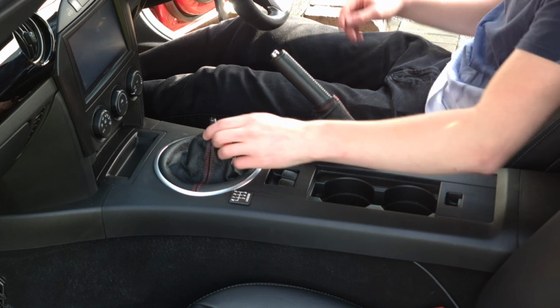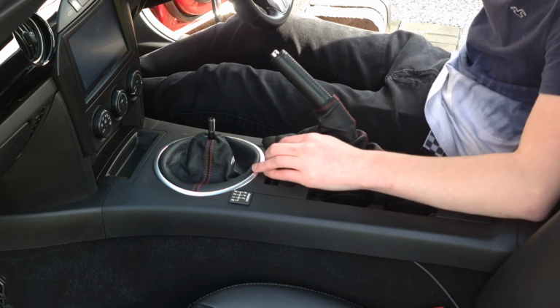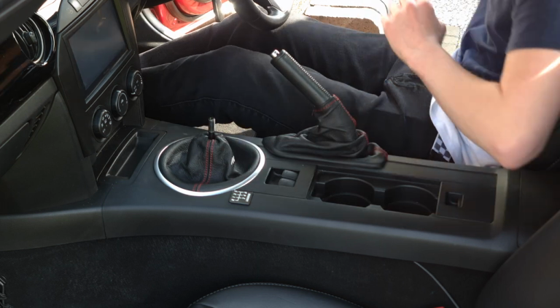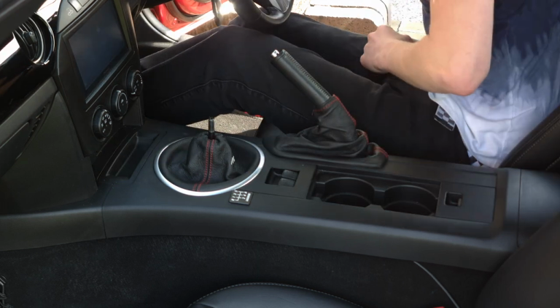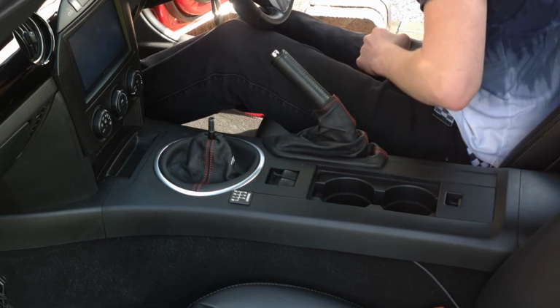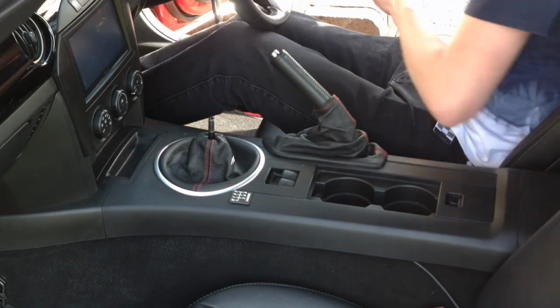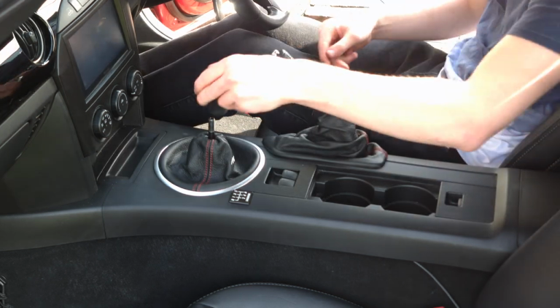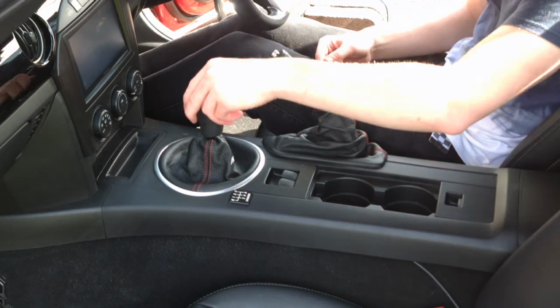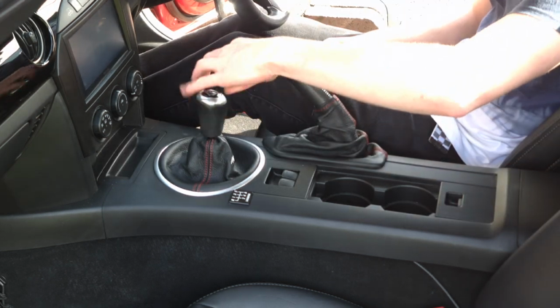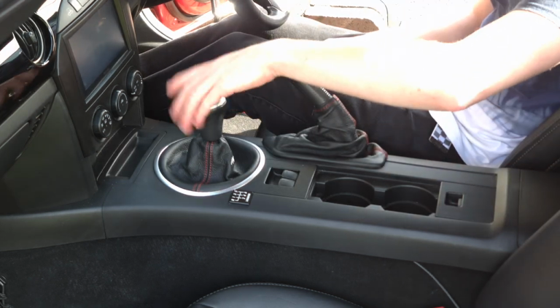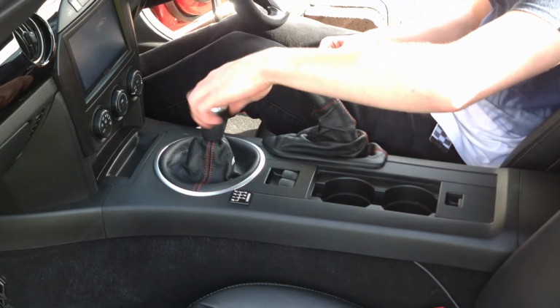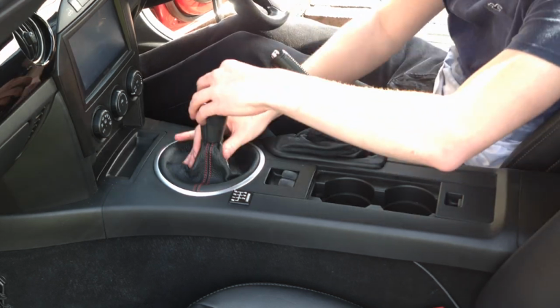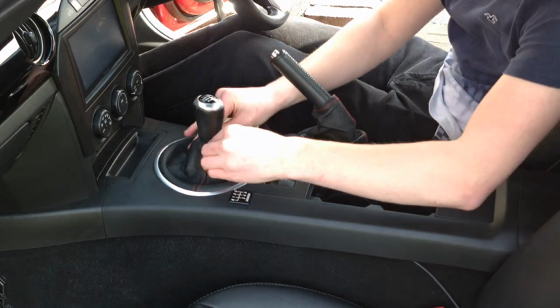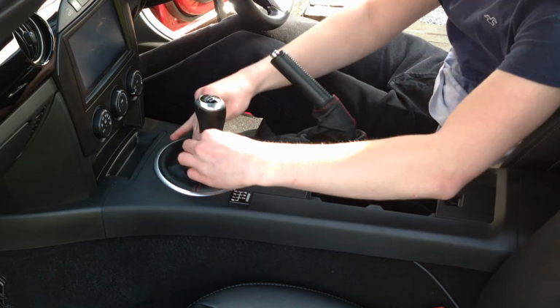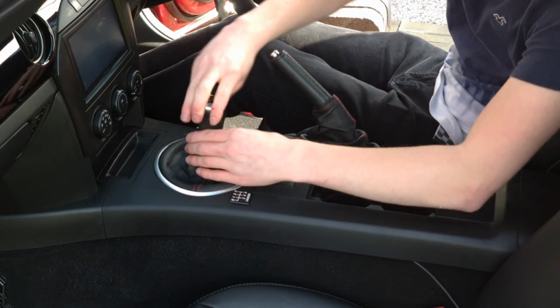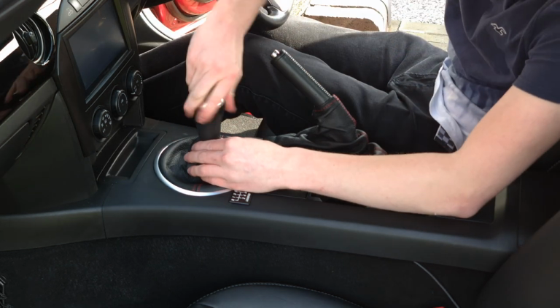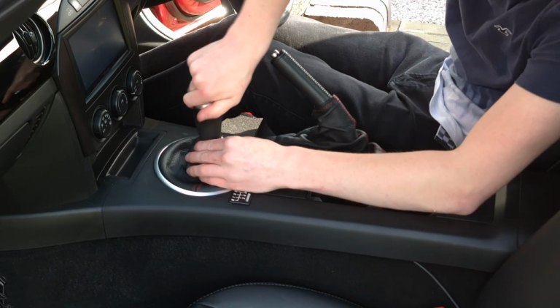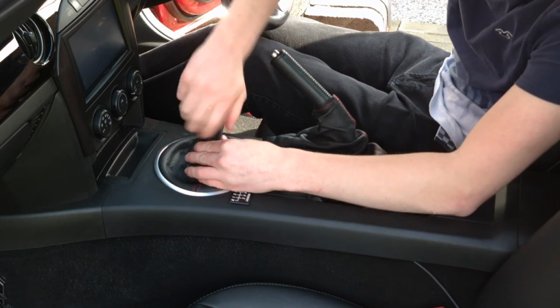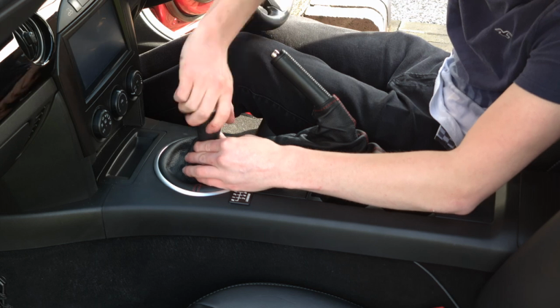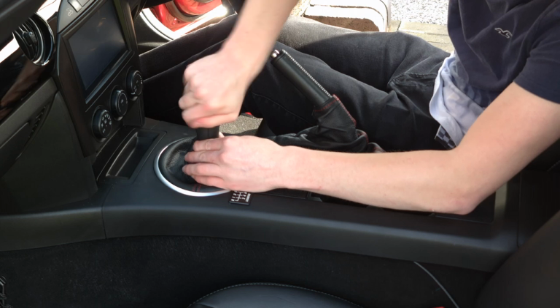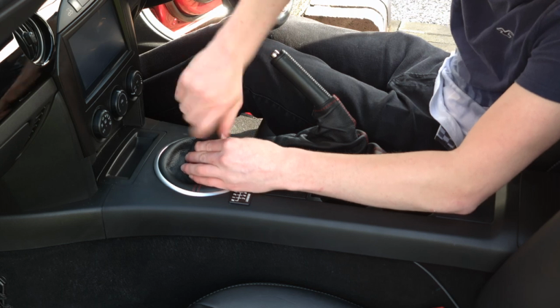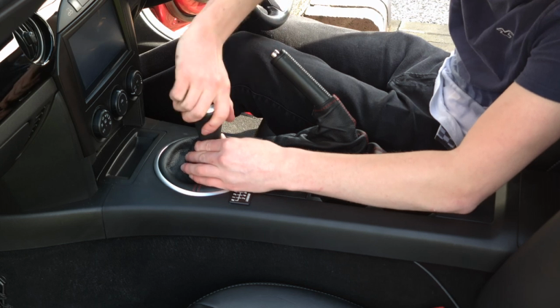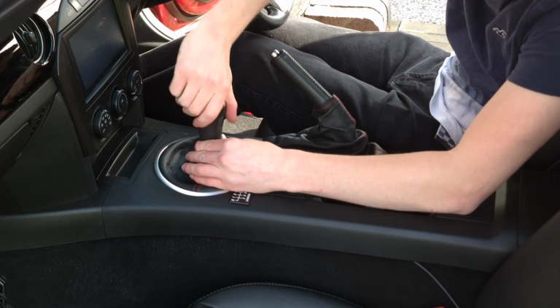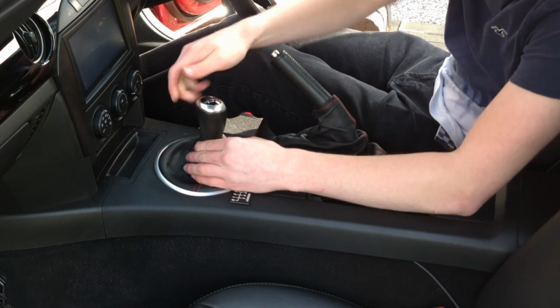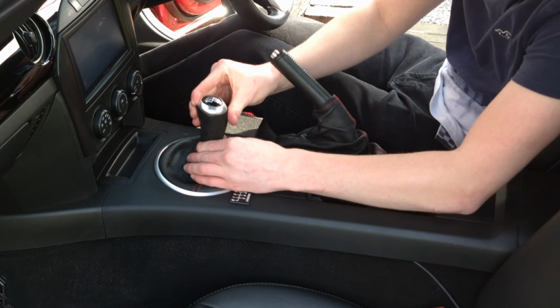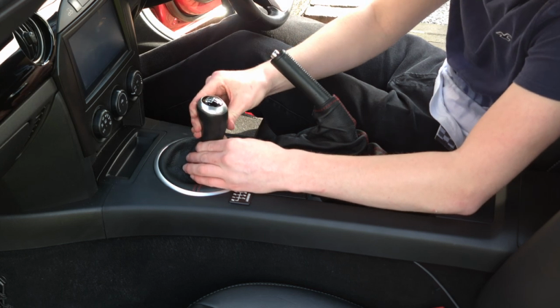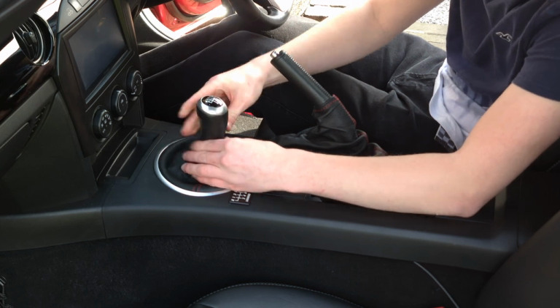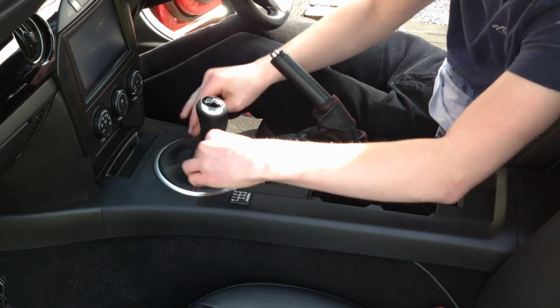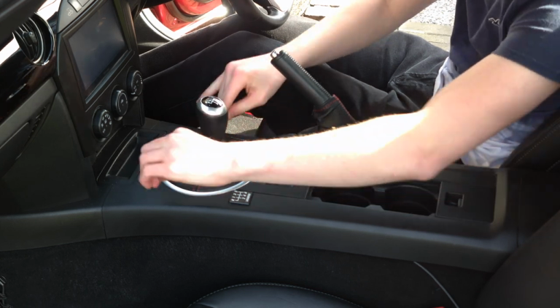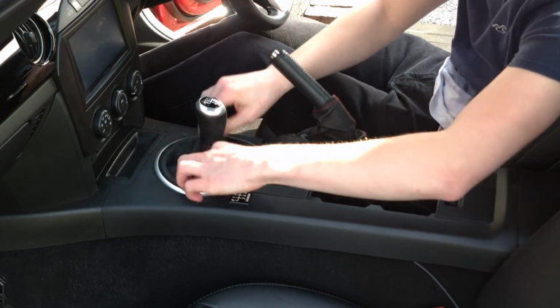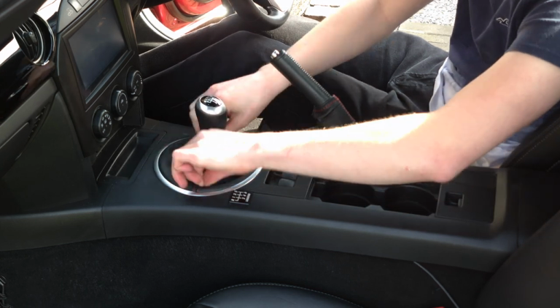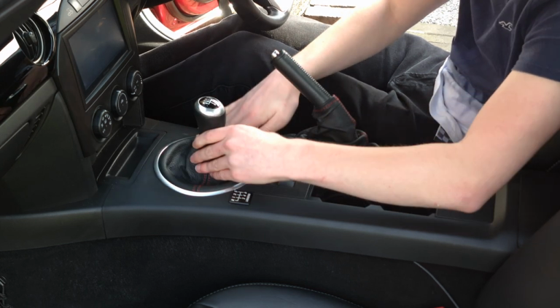Something I recommend doing when making these changes is to test each boot by moving the shift lever to each gear and engaging and disengaging the handbrake, in case any alterations need to be made.